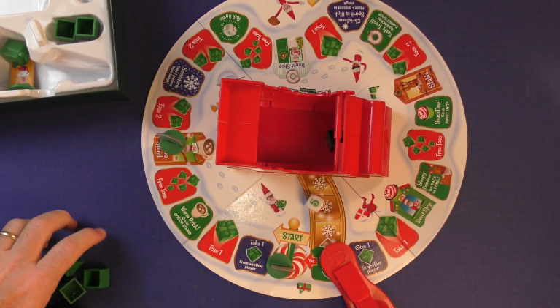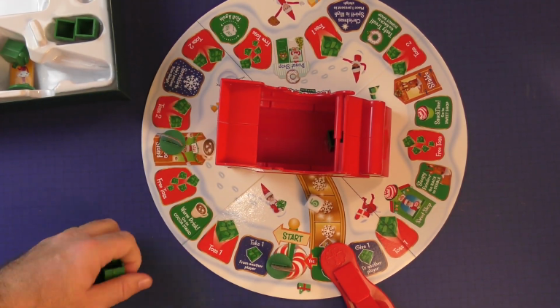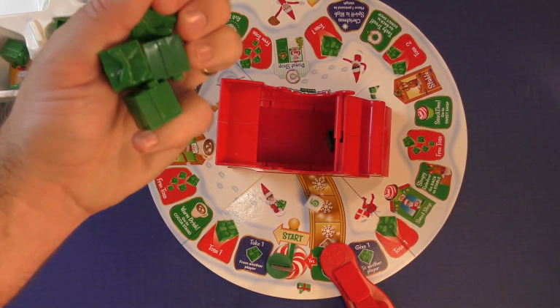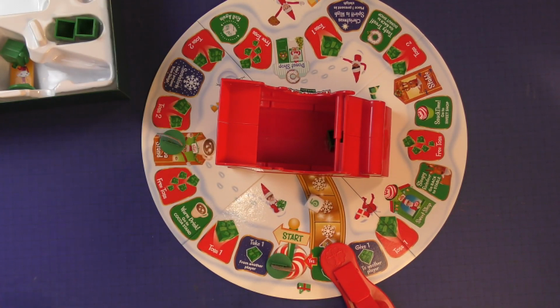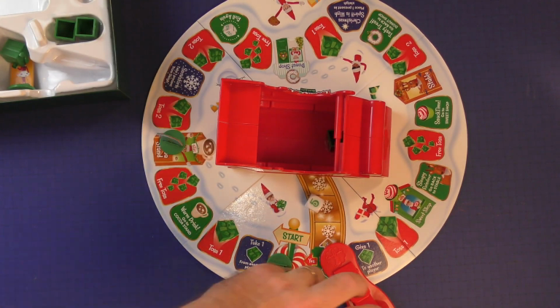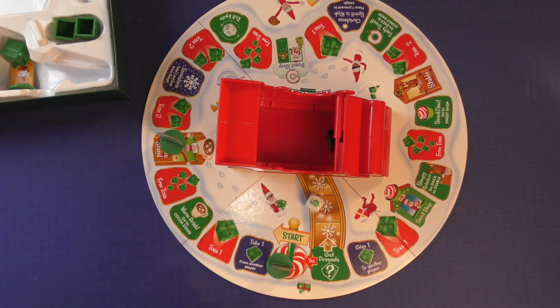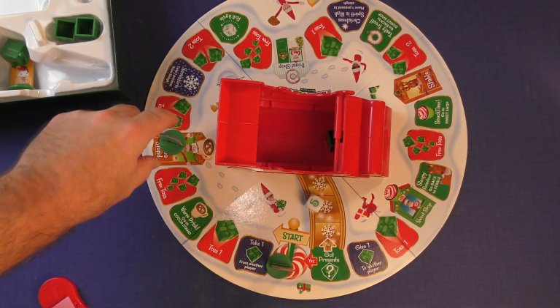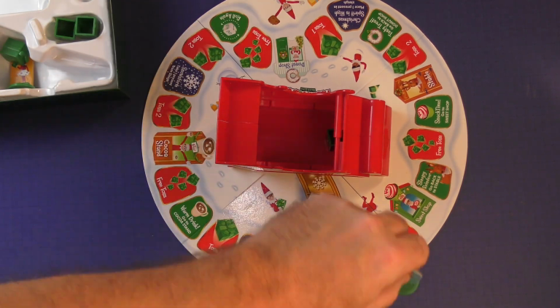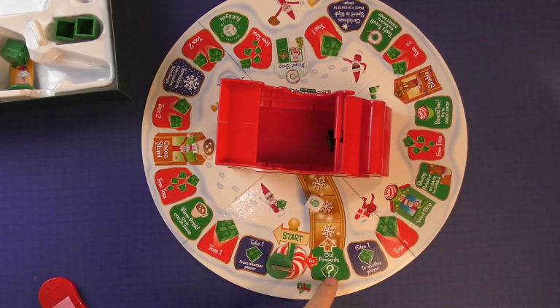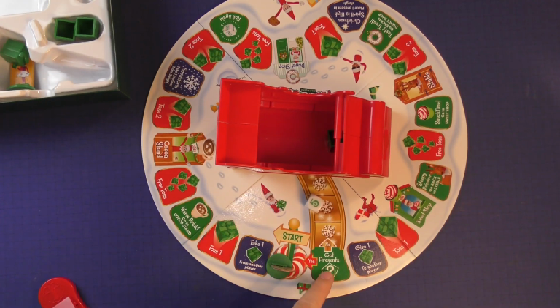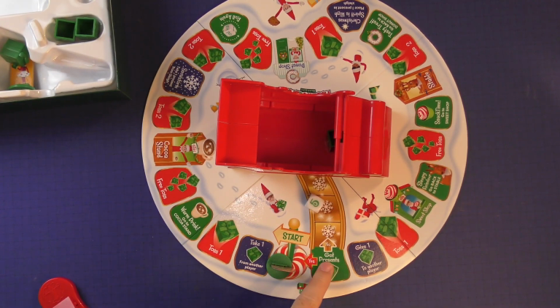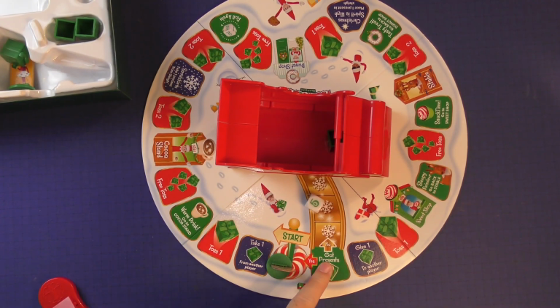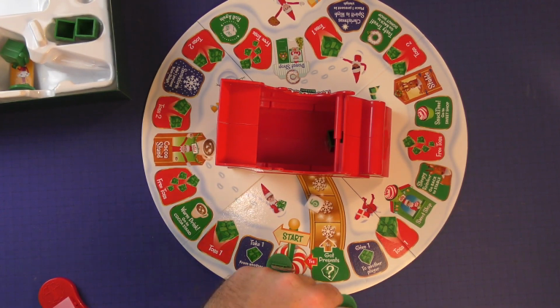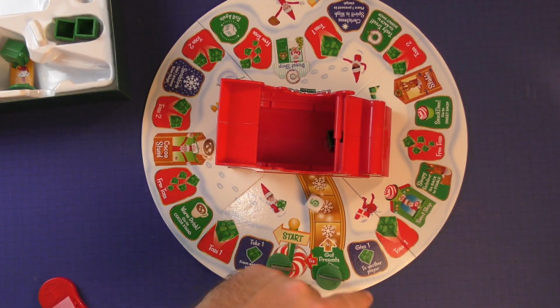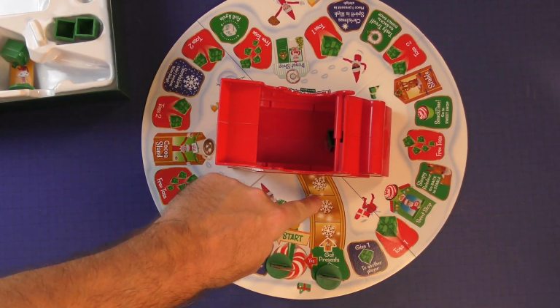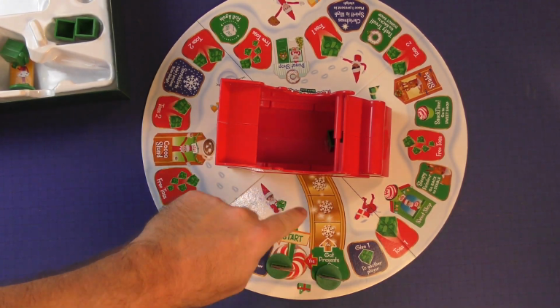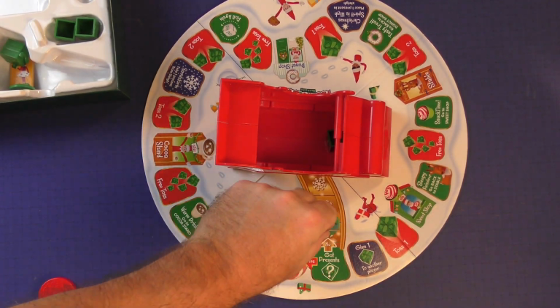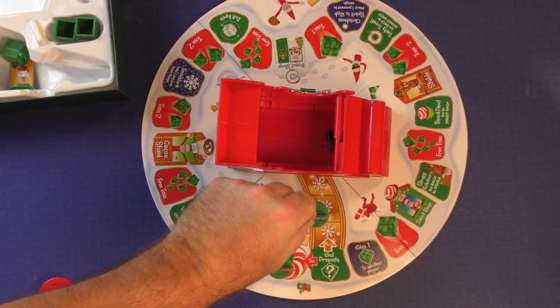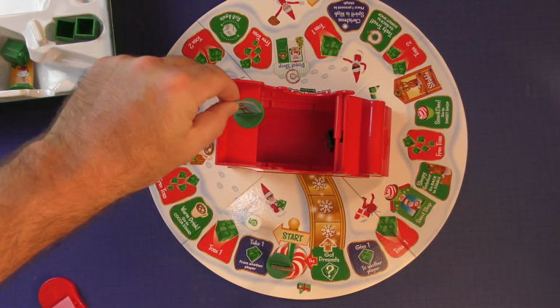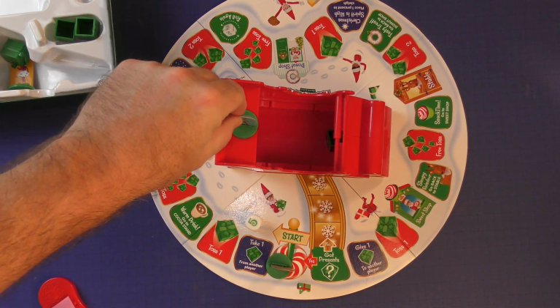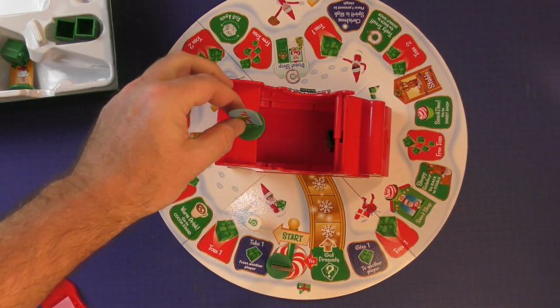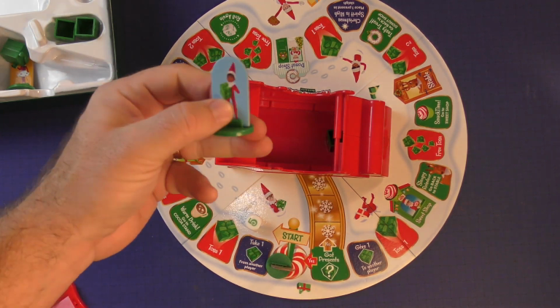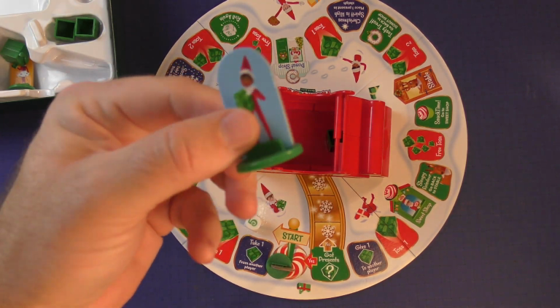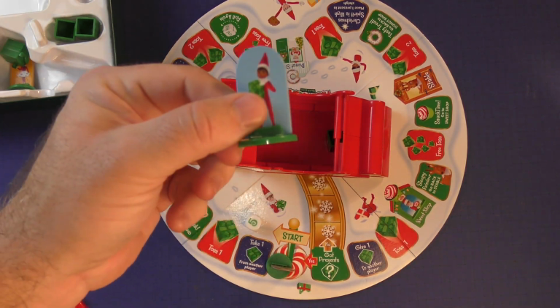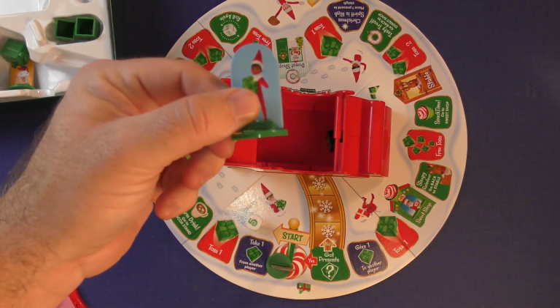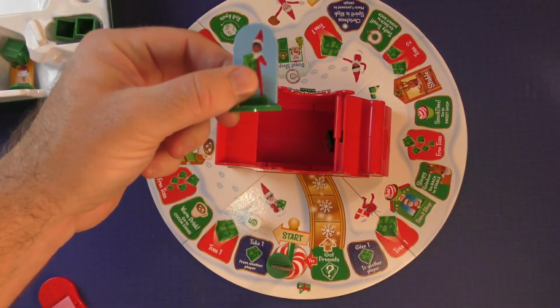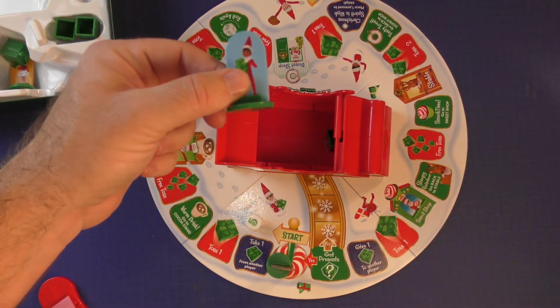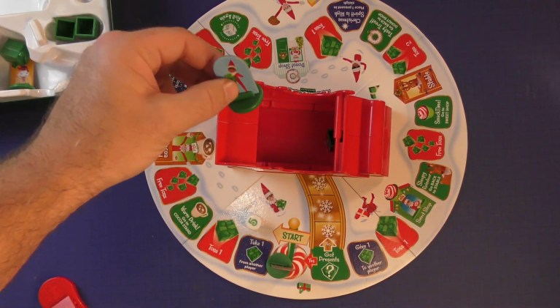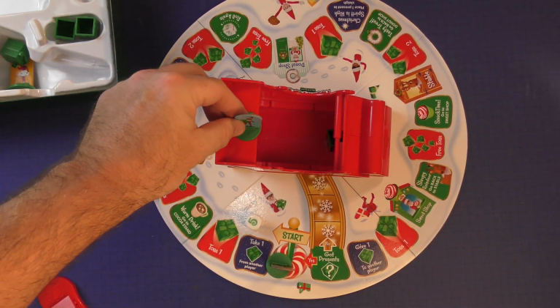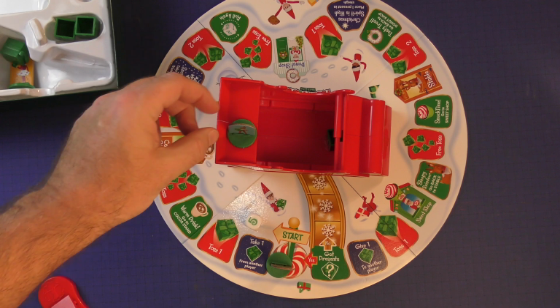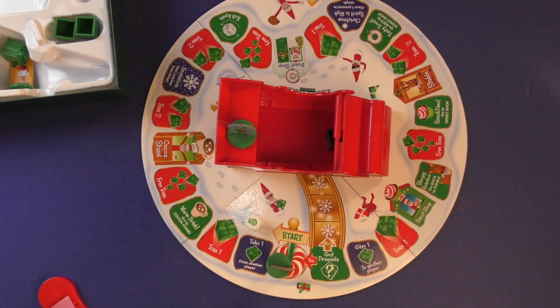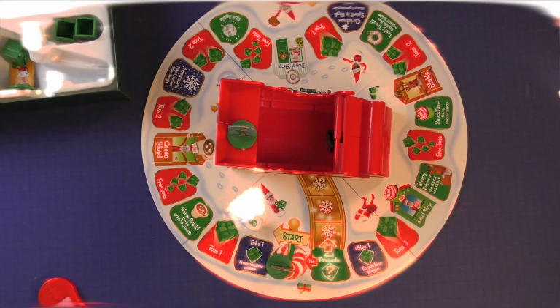Once you get rid of all of your presents into Santa's sleigh, you go around the board until you get to a specific location. Once you get there, you can make your way up the track to sit on Santa's sleigh. The first person to get to Santa's sleigh with no presents is the winner of the game.